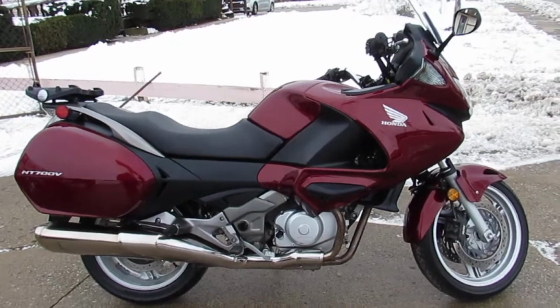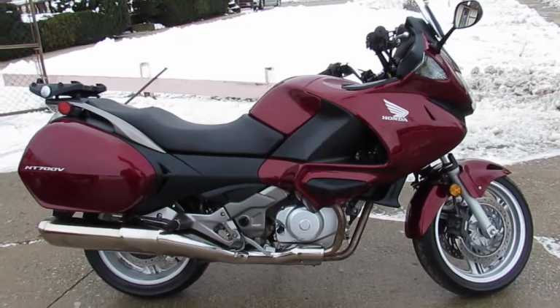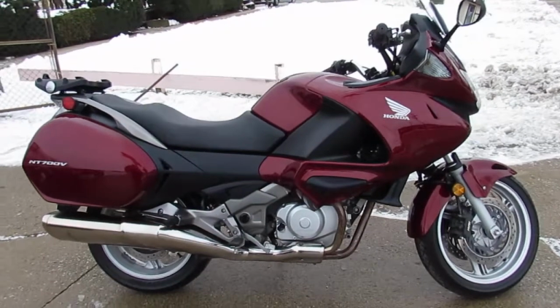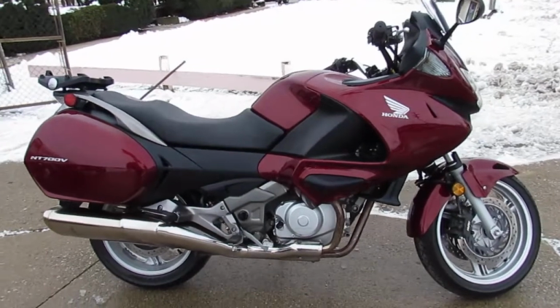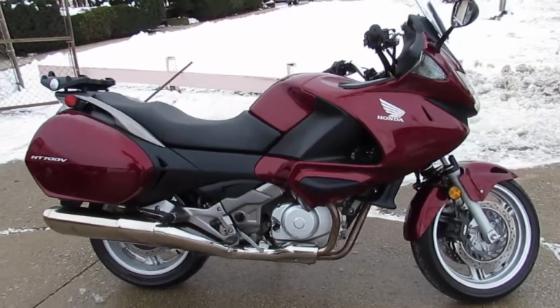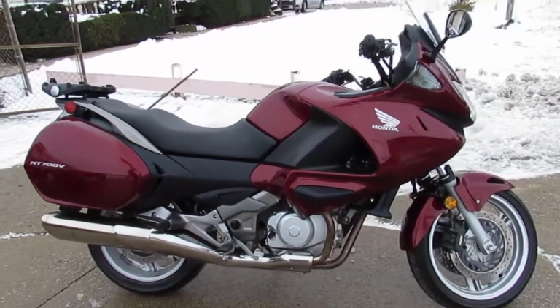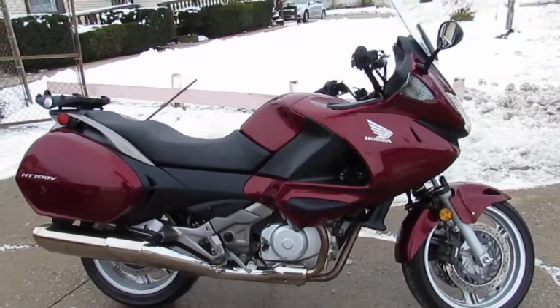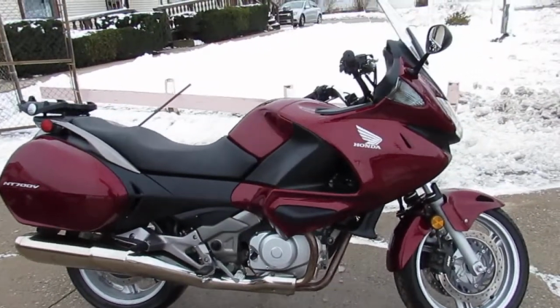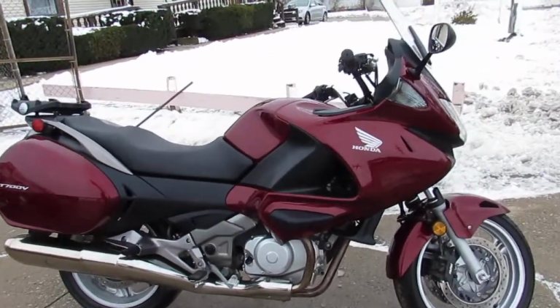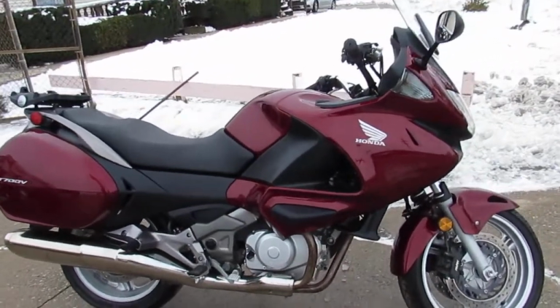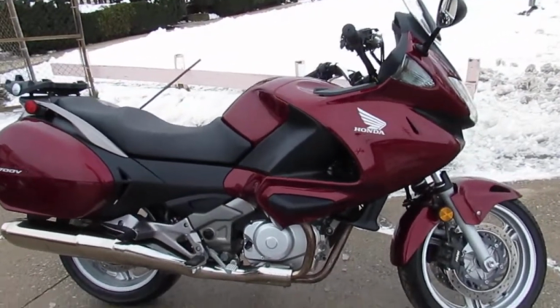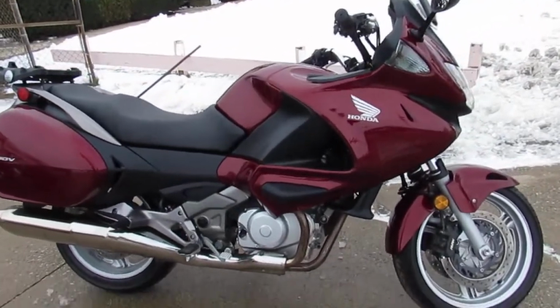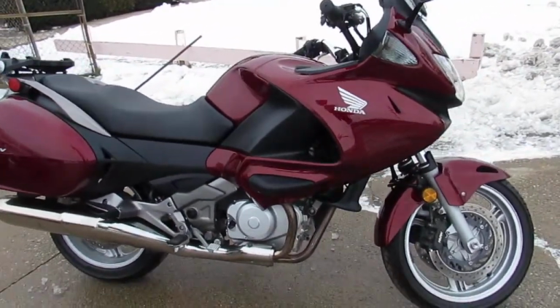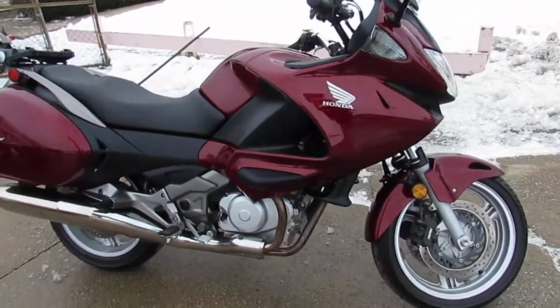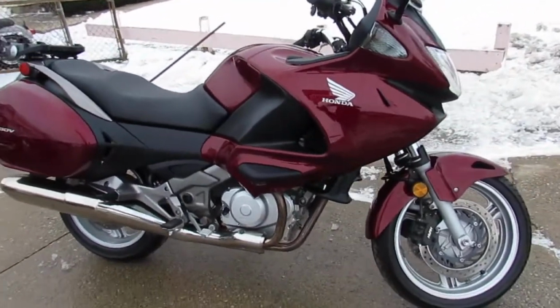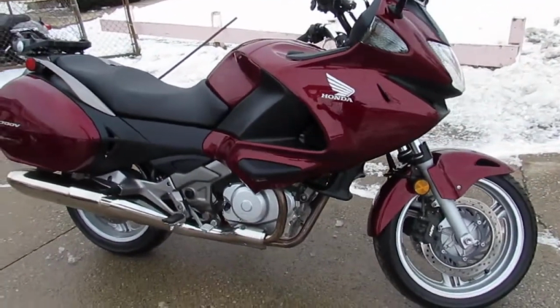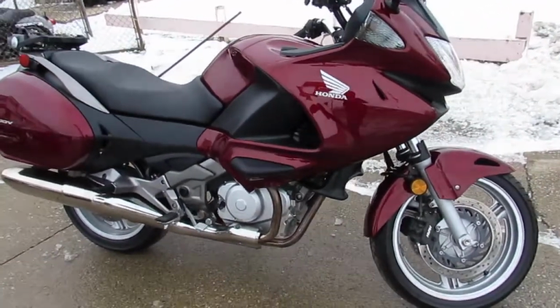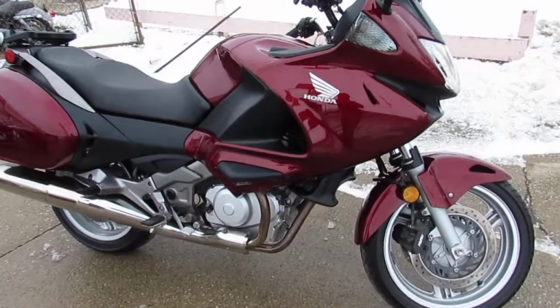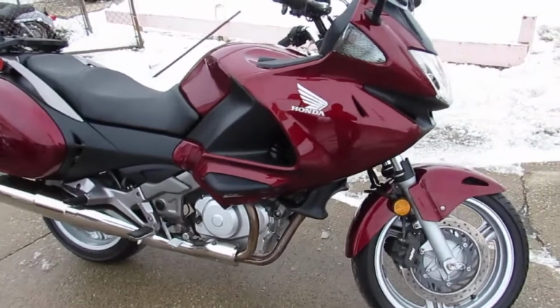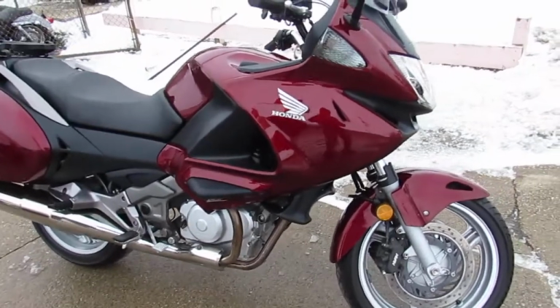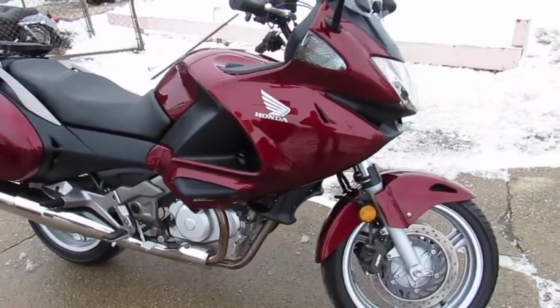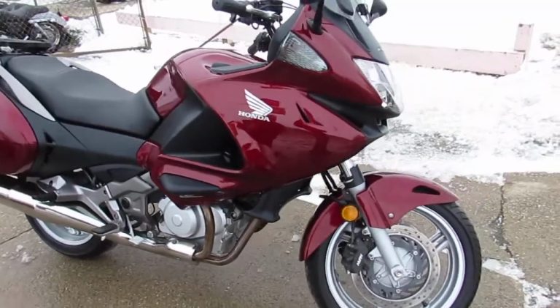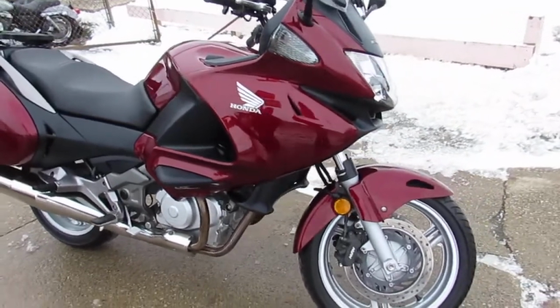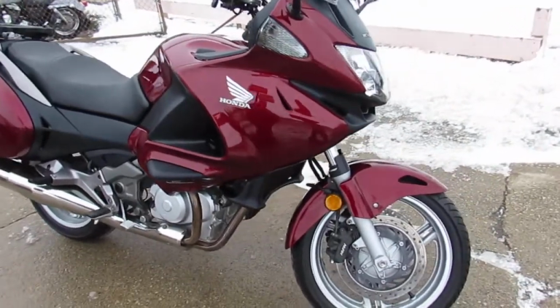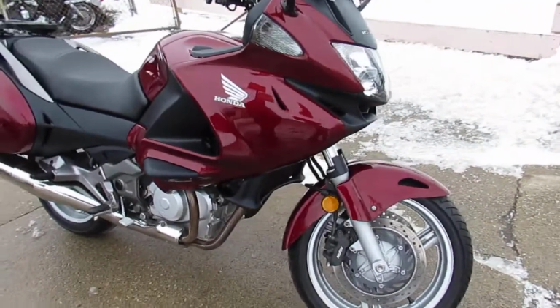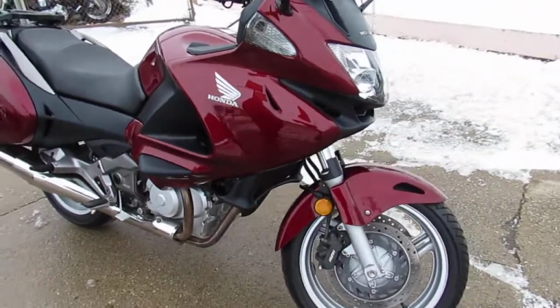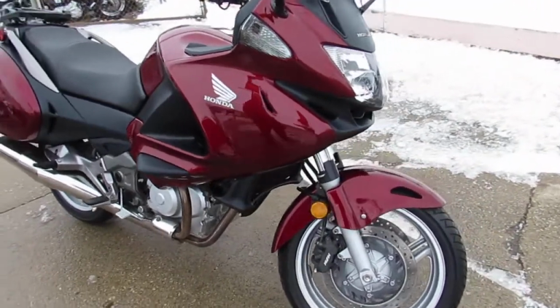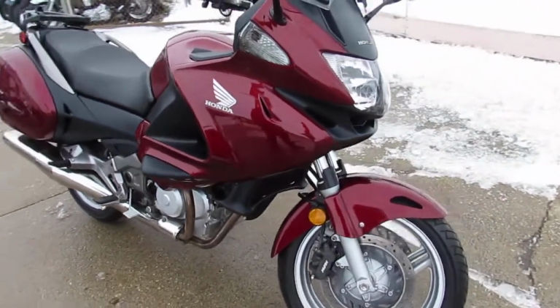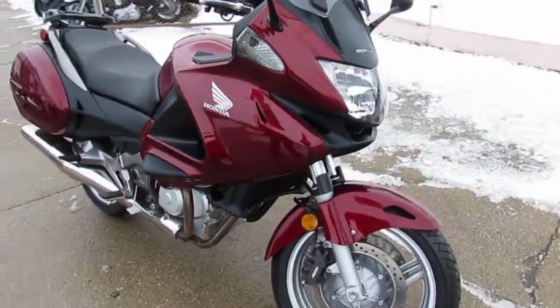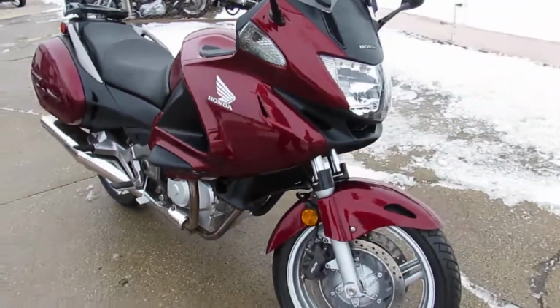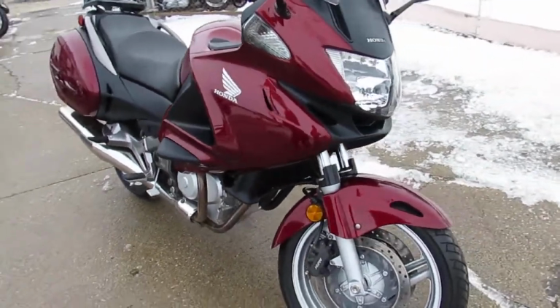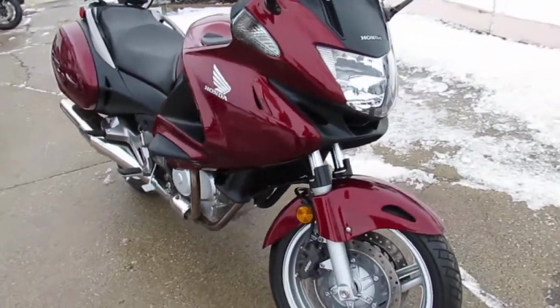Hey guys, Aaron and Andrew out here doing some videos on the used motorcycles we got in stock. Over 600 used bikes in the showroom for sale.